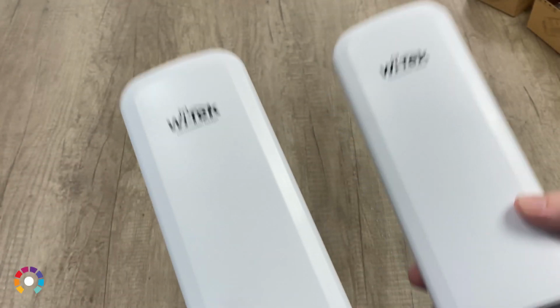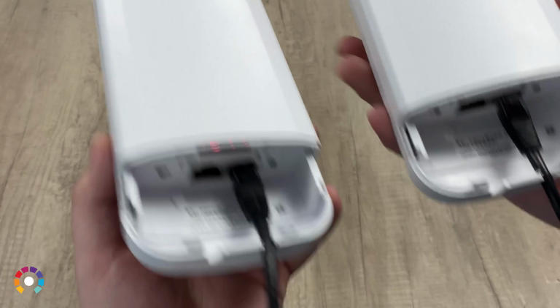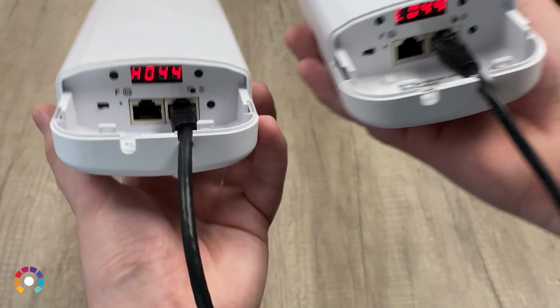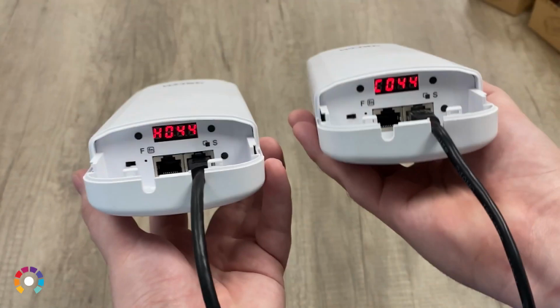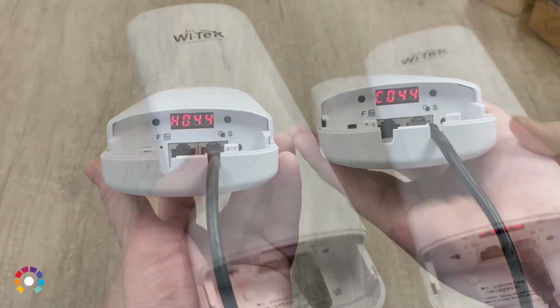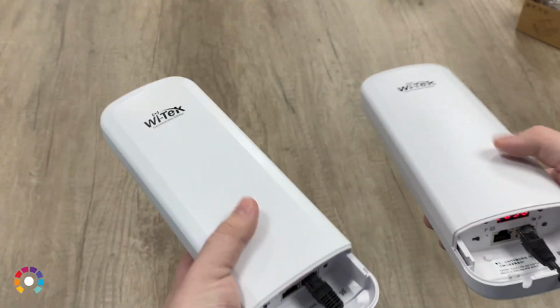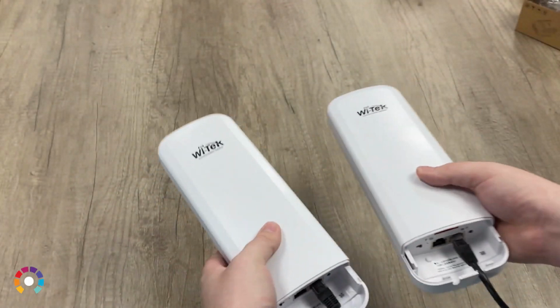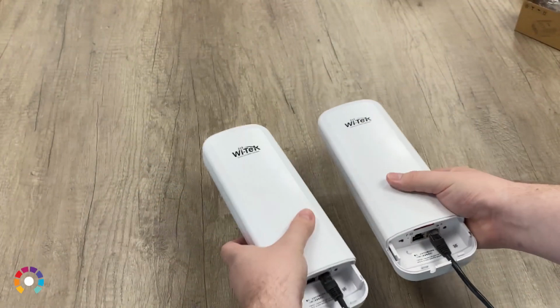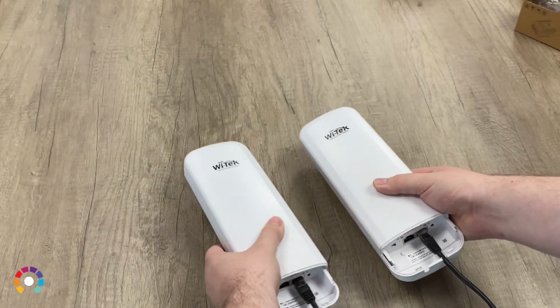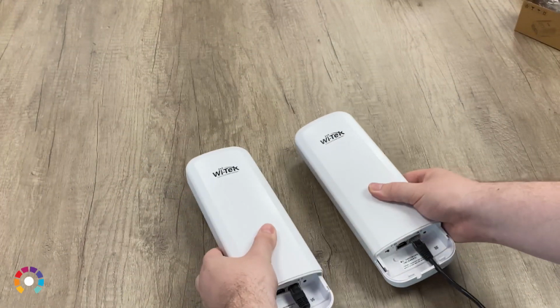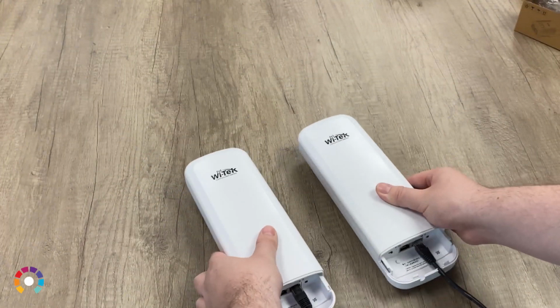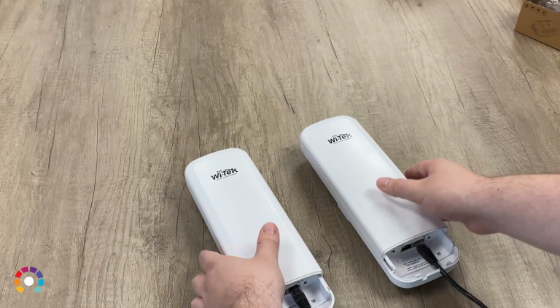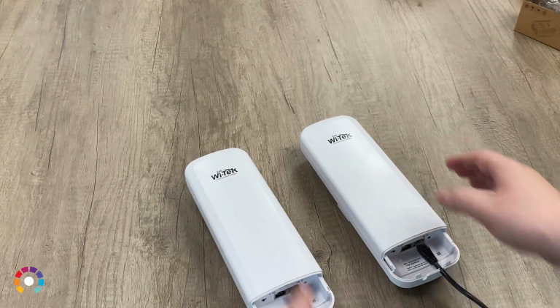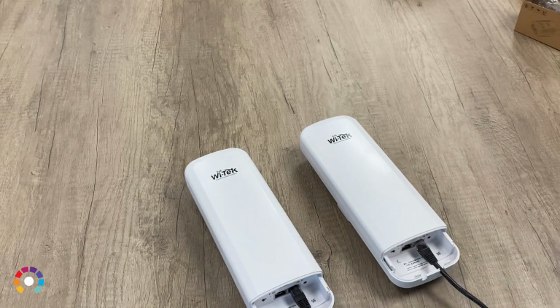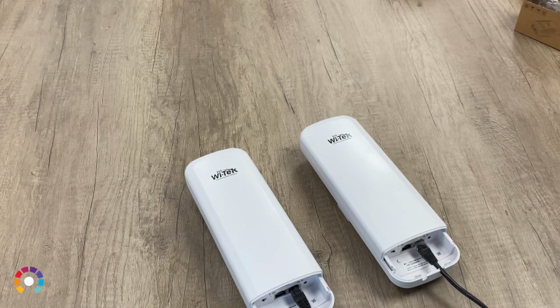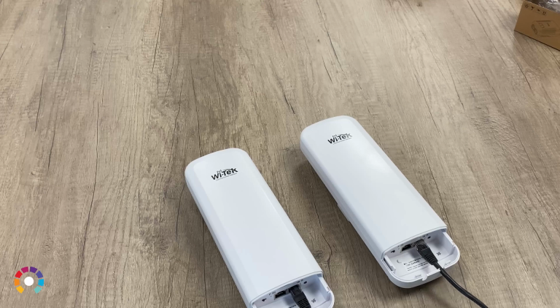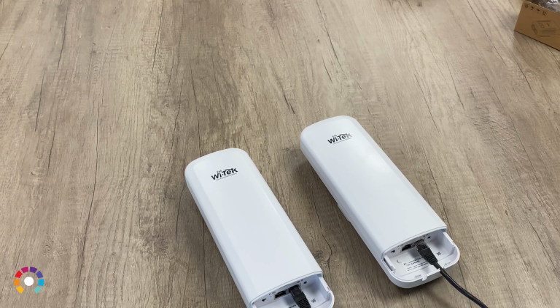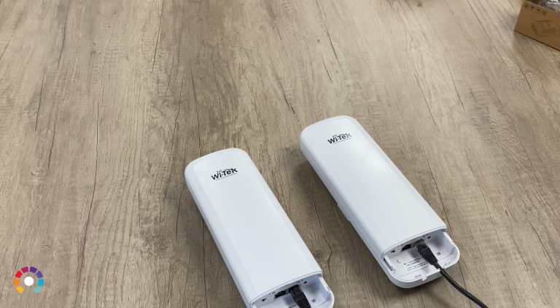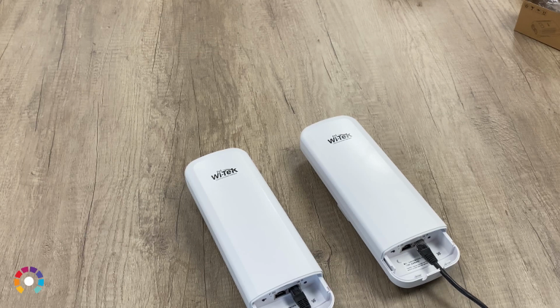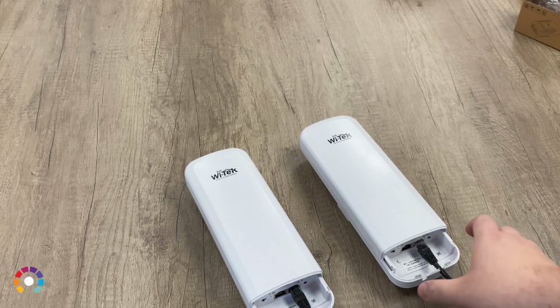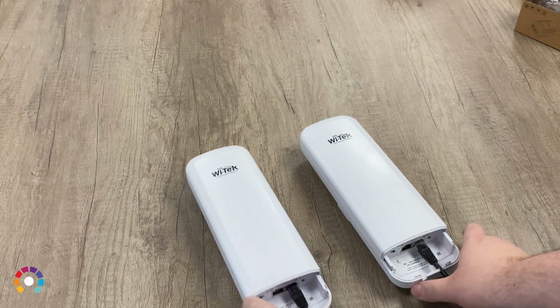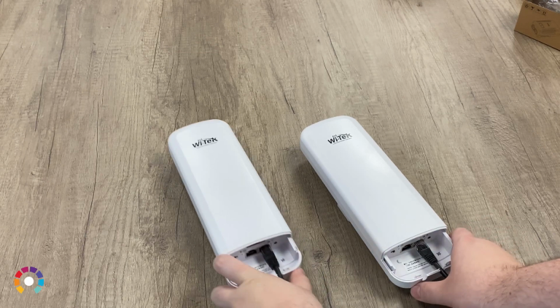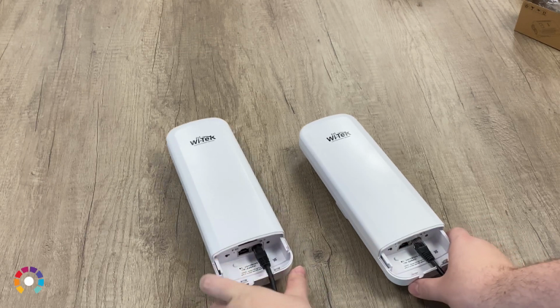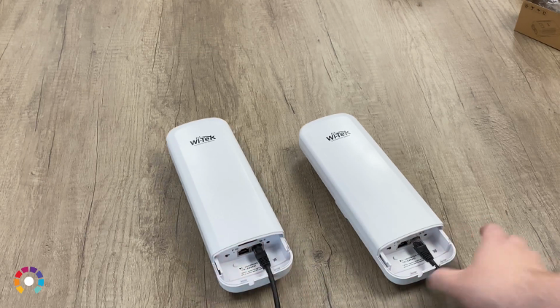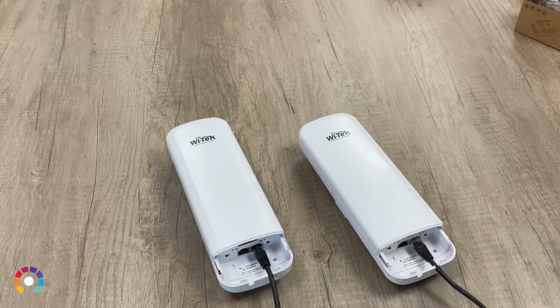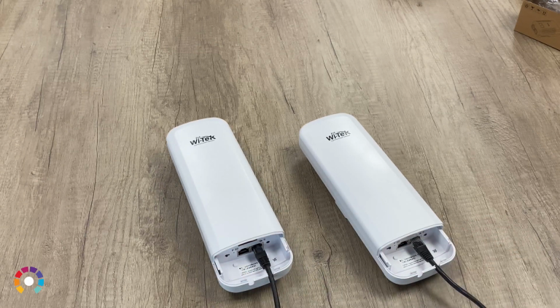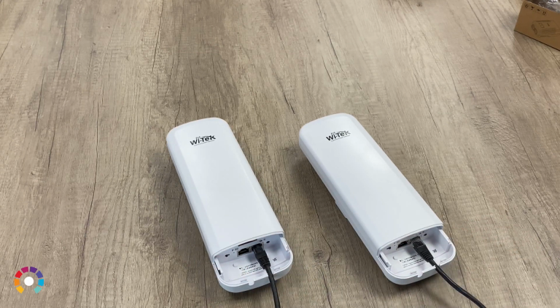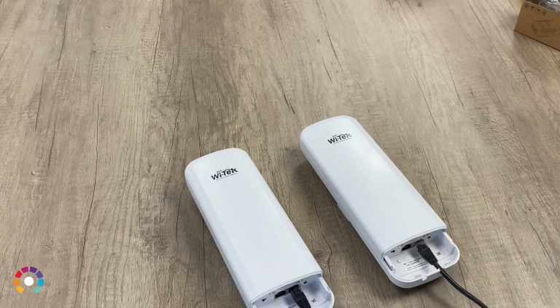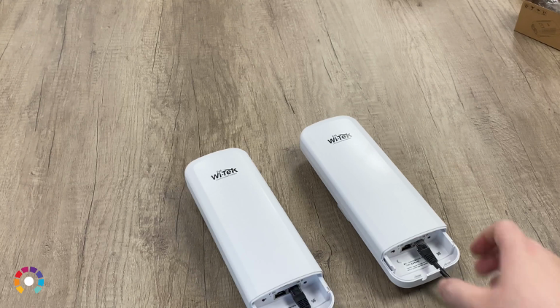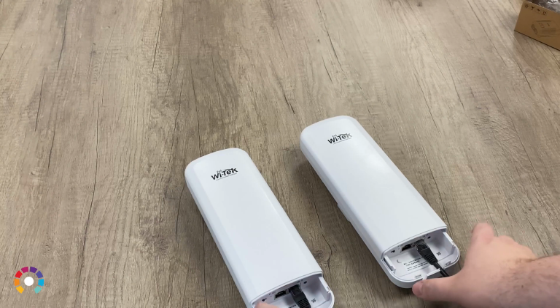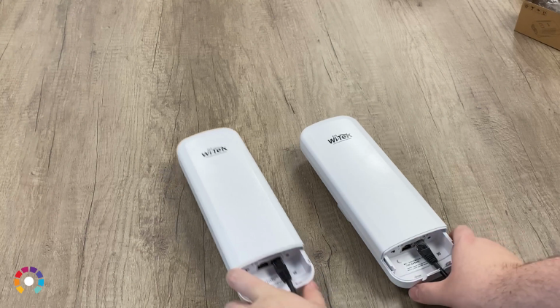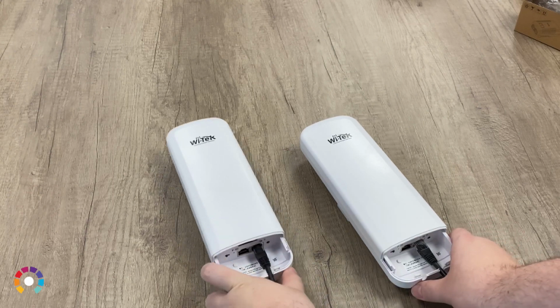They're now paired up and ready to send data up to three kilometers away. This could be an IP camera sending data back to a recorder on the host end, or you can even use a router to extend Wi-Fi across the bridge.